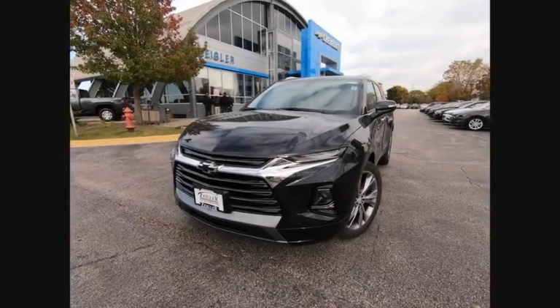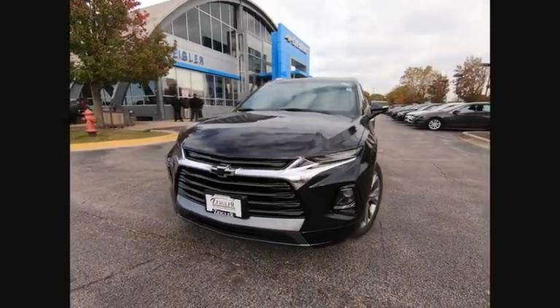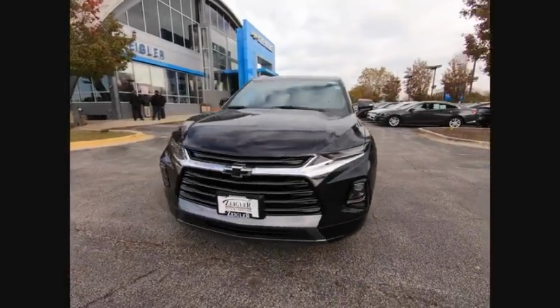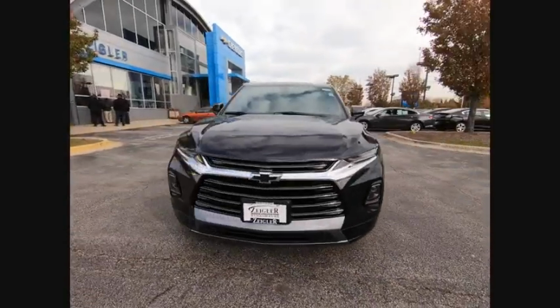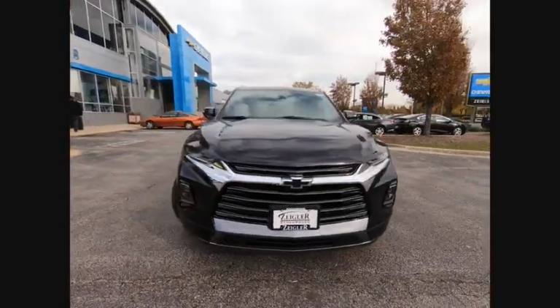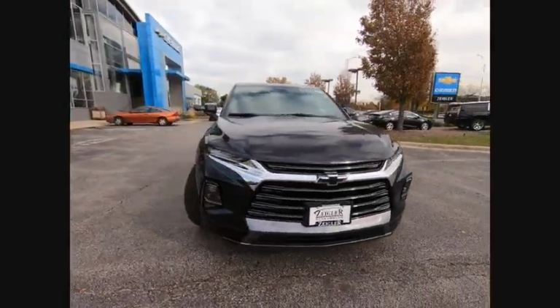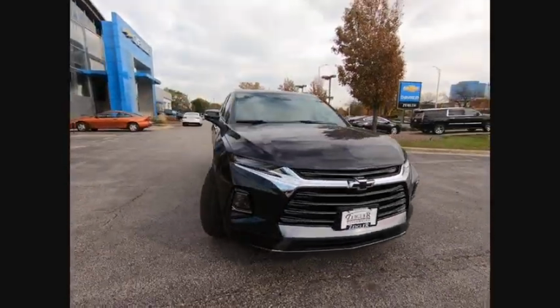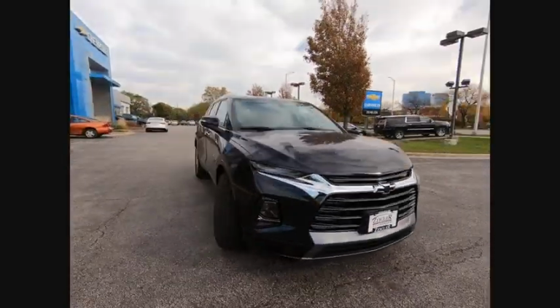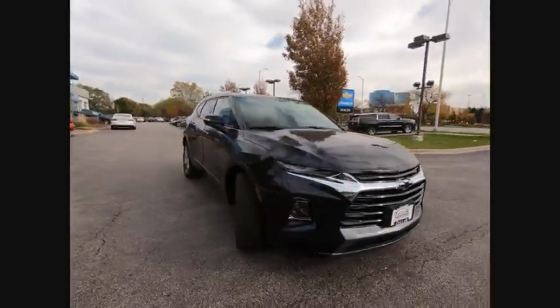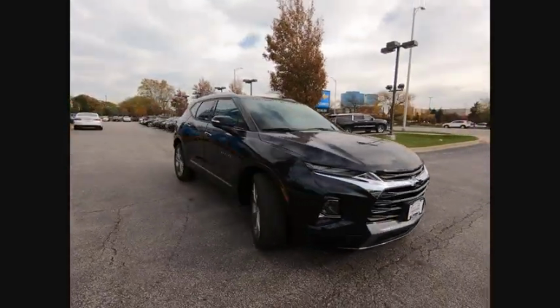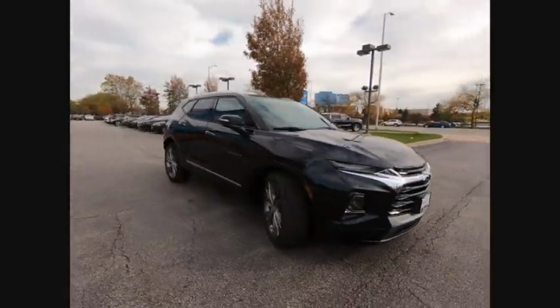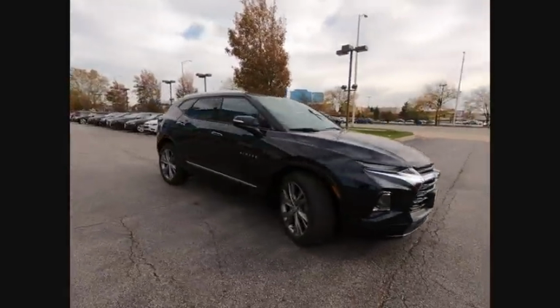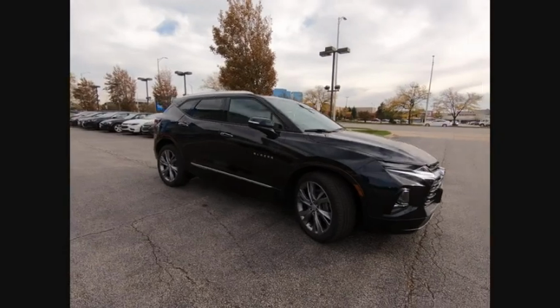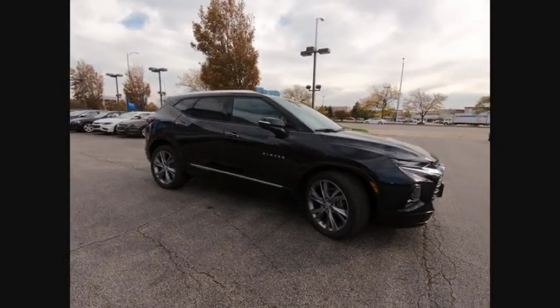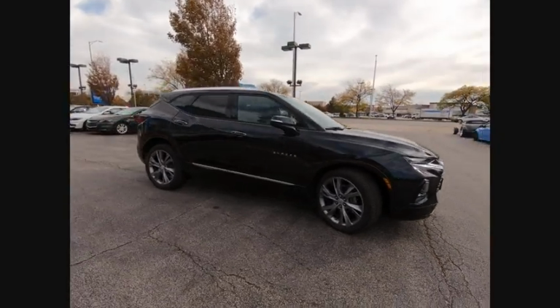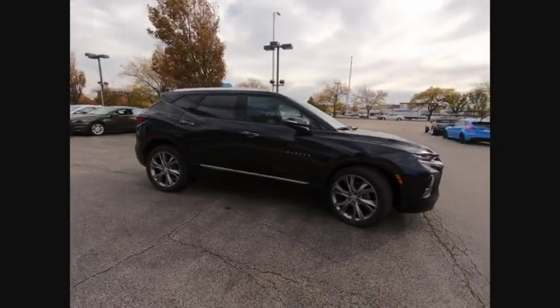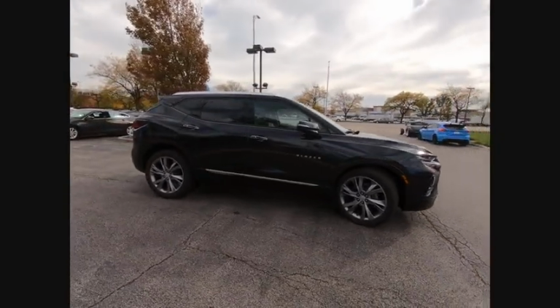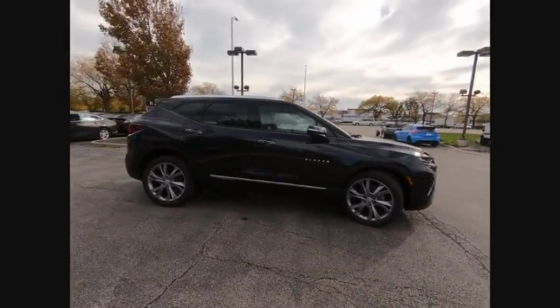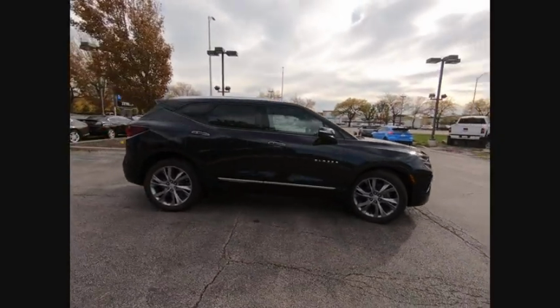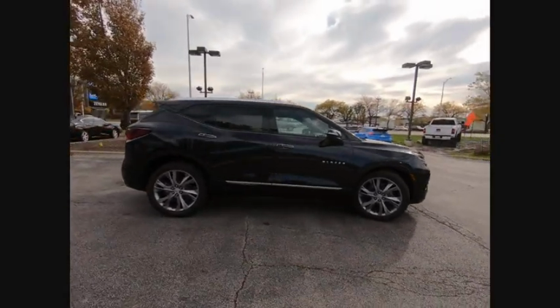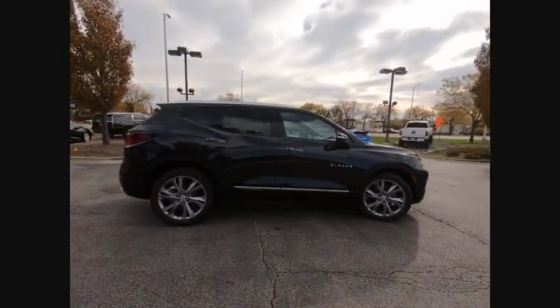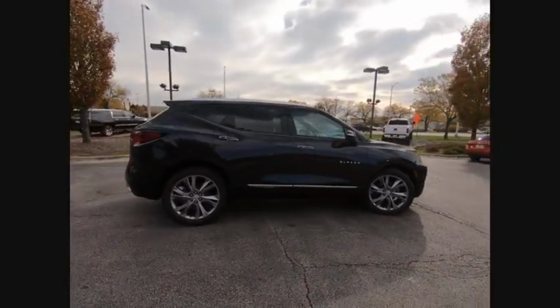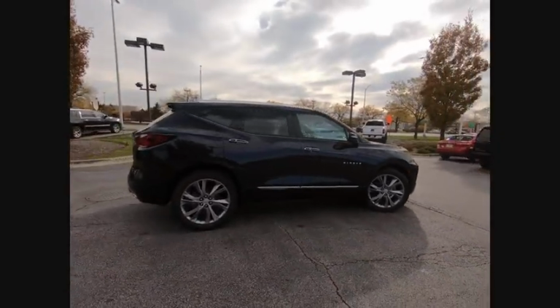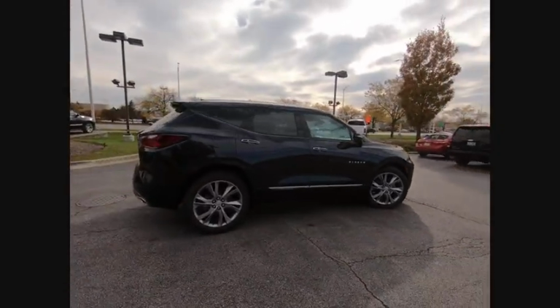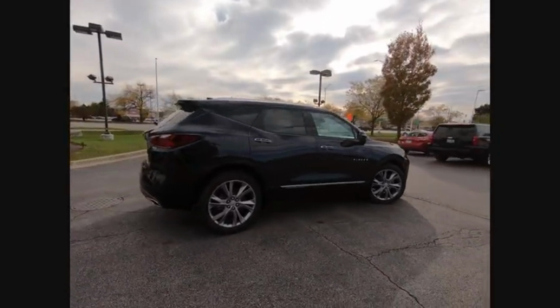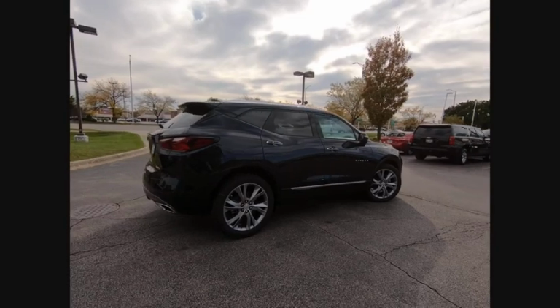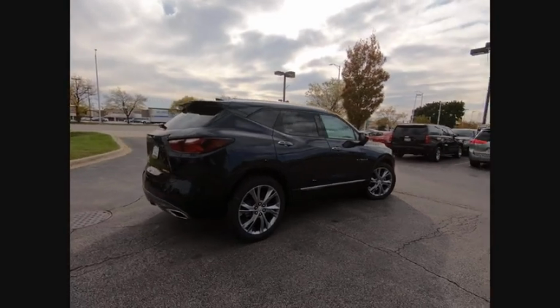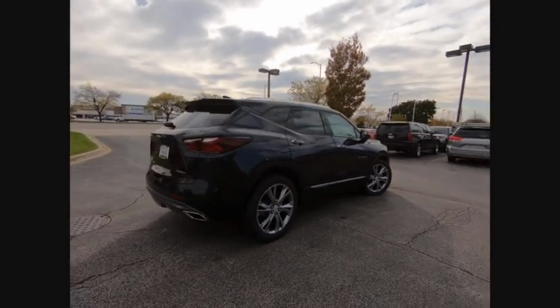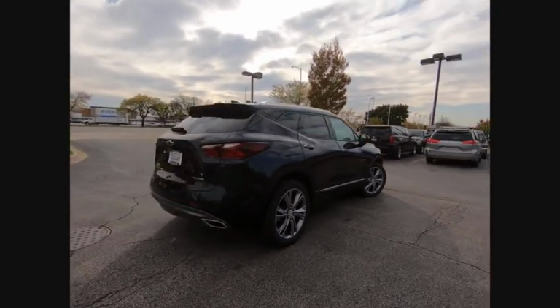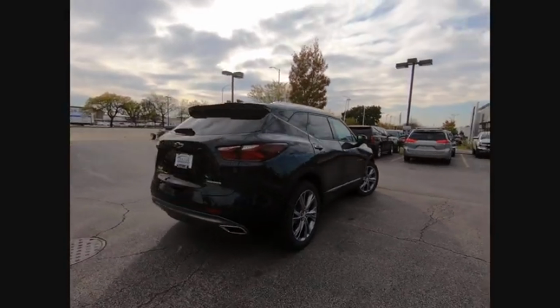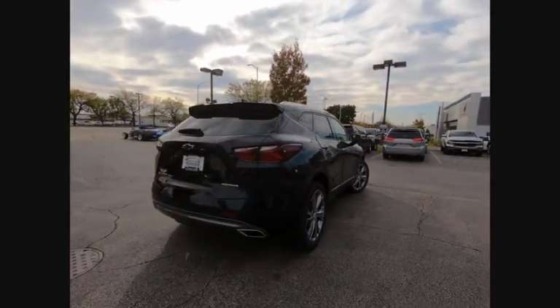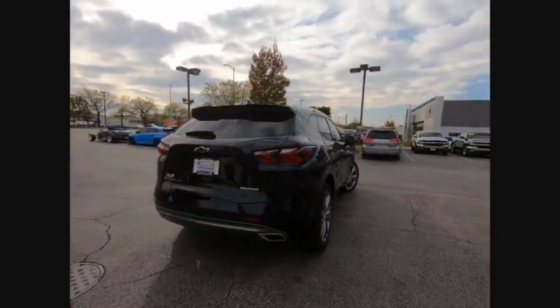Stop by and take a look at the 2020 Blazer. The Chevrolet Blazer is fun to drive around town, comfortable to ride in, and decently capable off-road. This vehicle has less than 100 miles.